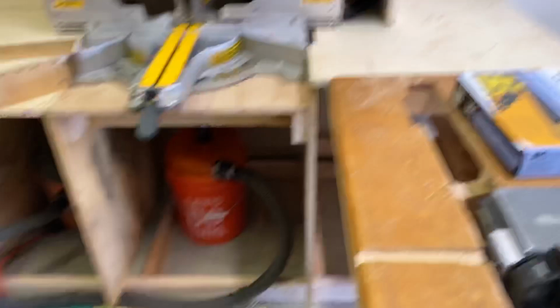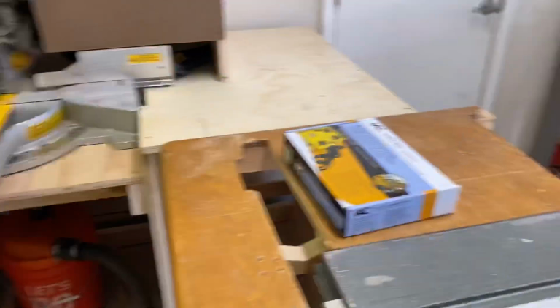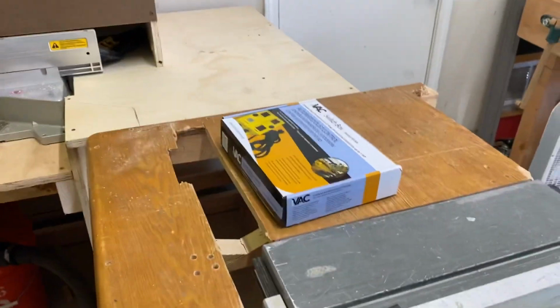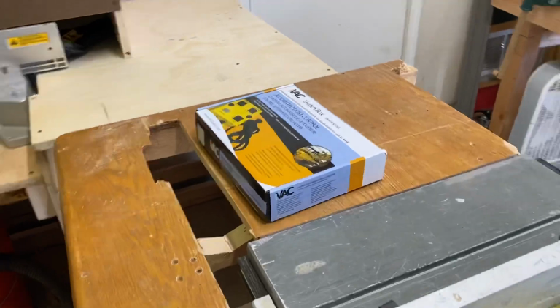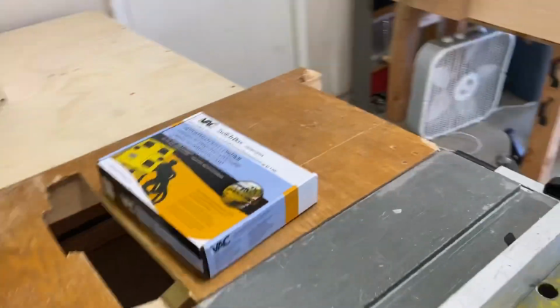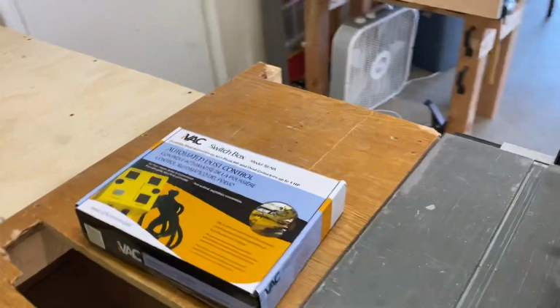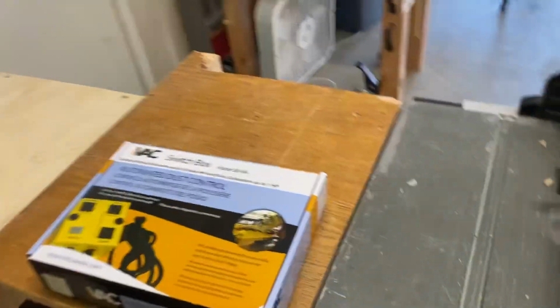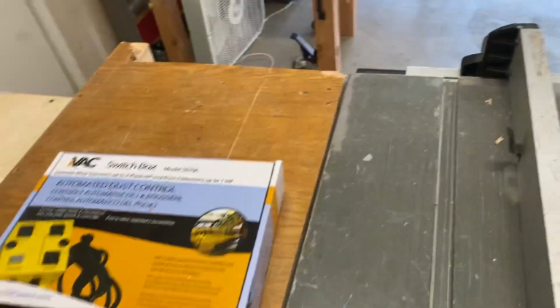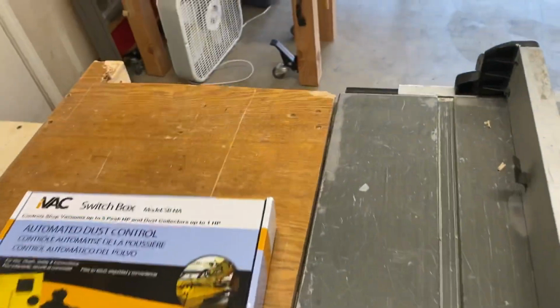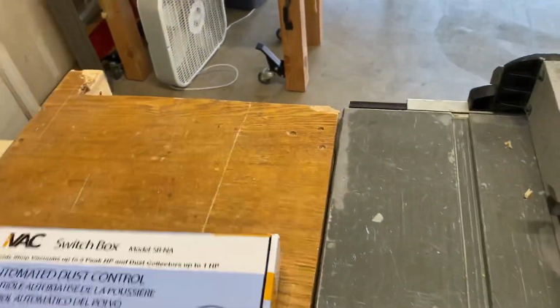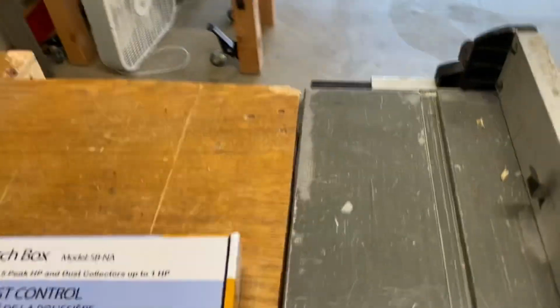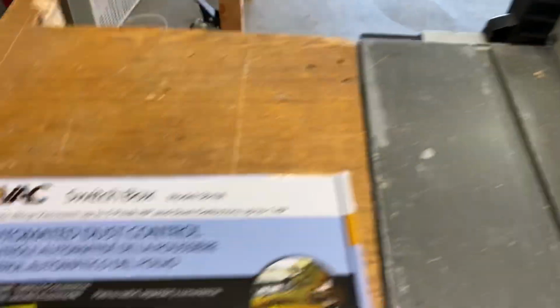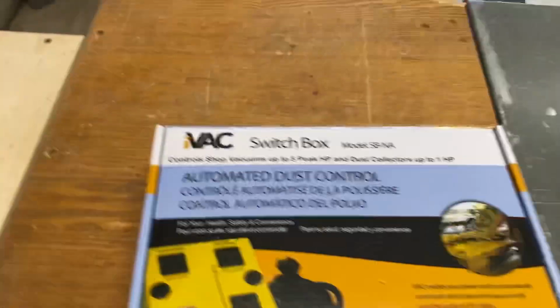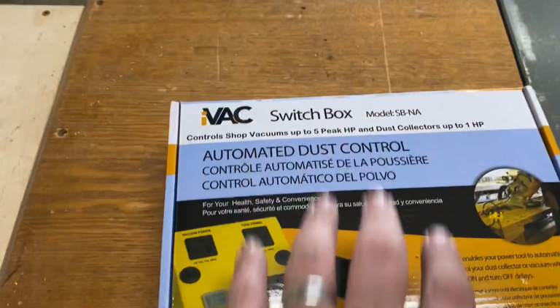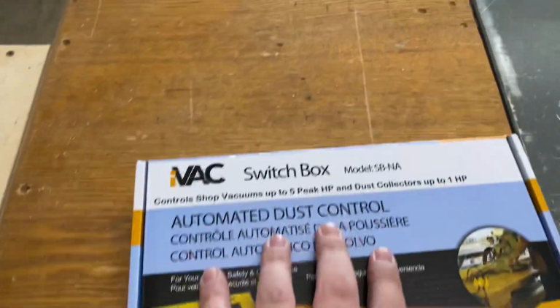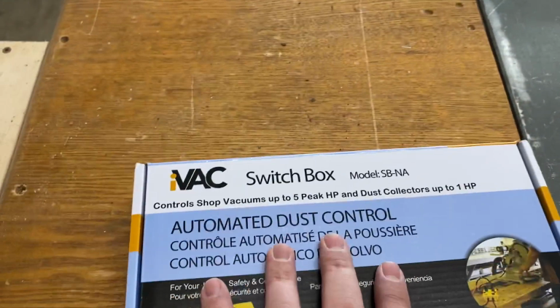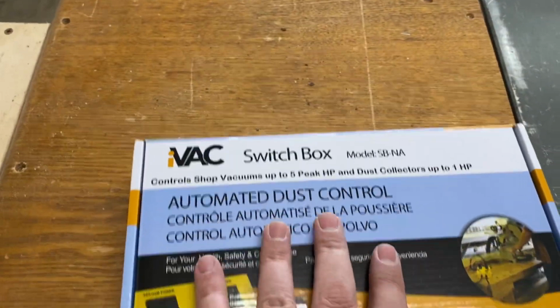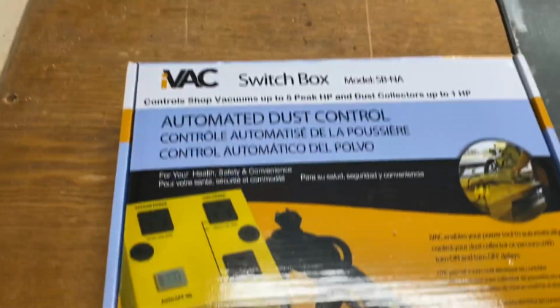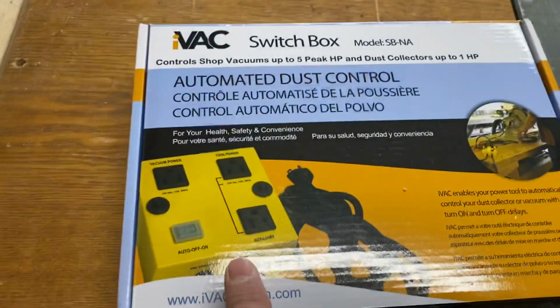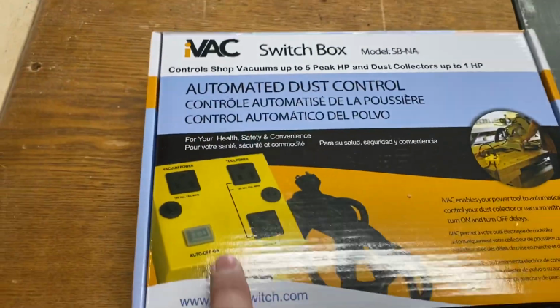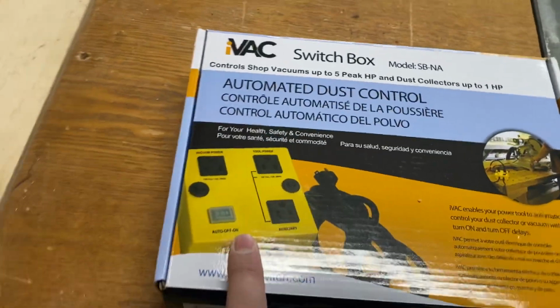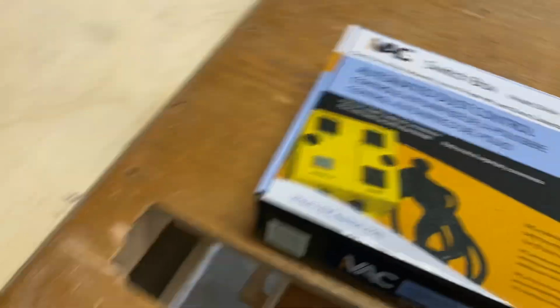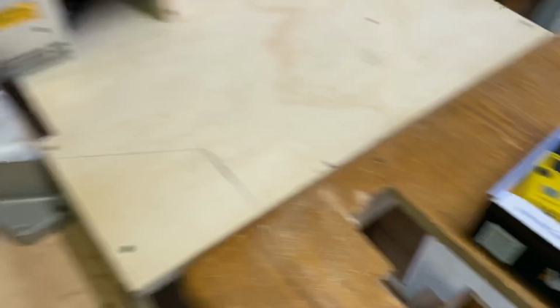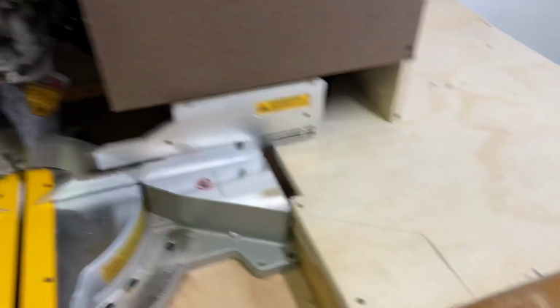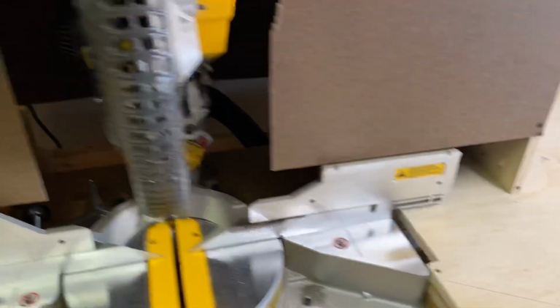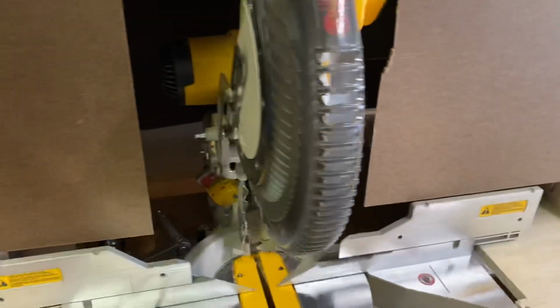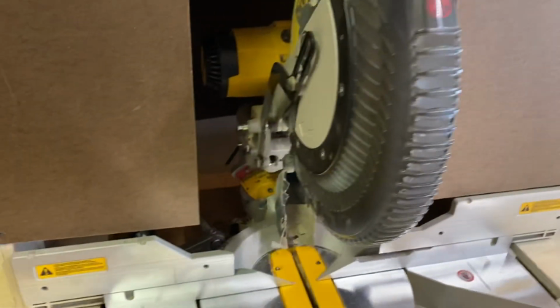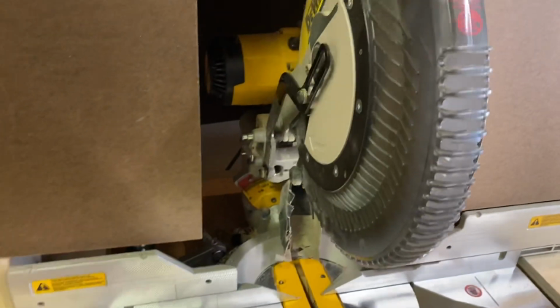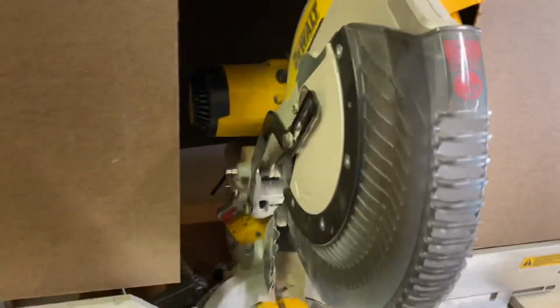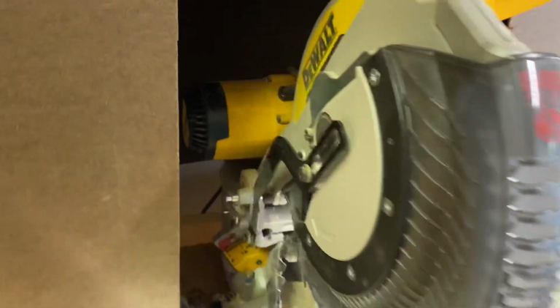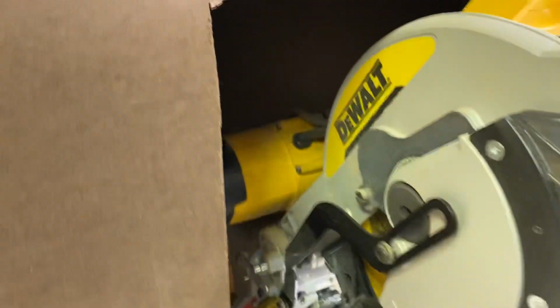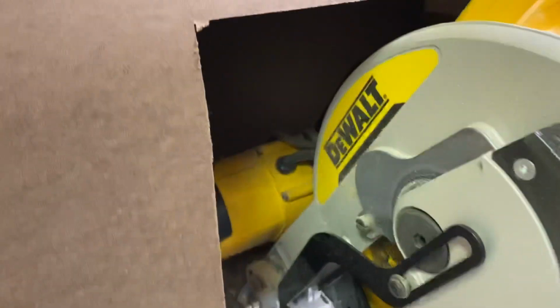So today we're going to talk about this IVAC system. It works up to 5 peak horsepower — a very simple system to install. I'm going to install it on this sliding 12 inch DeWalt table saw.